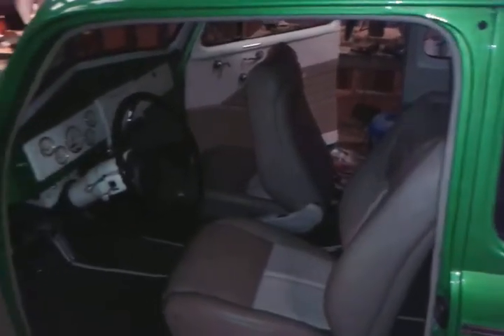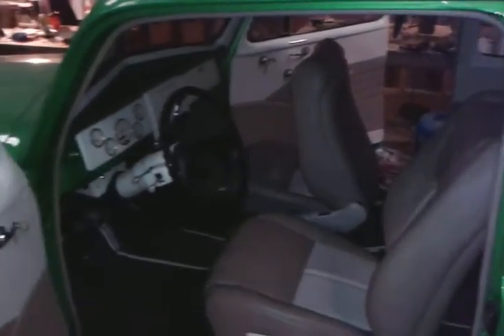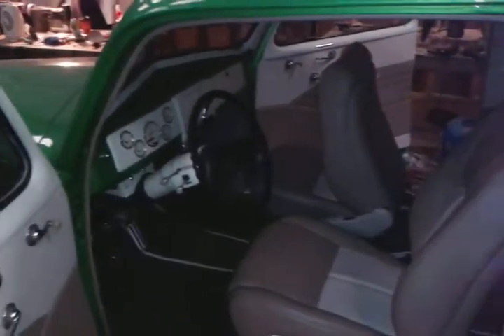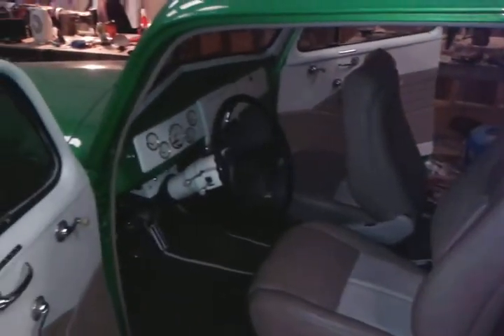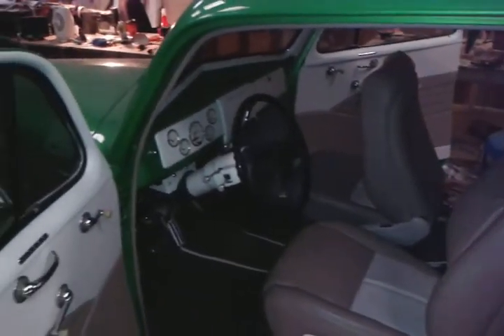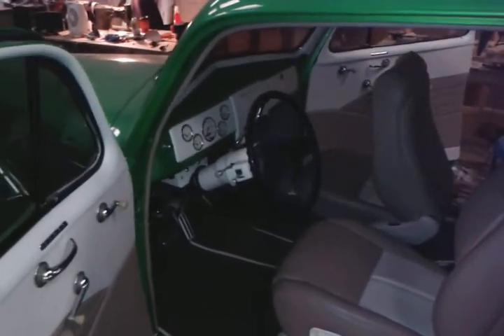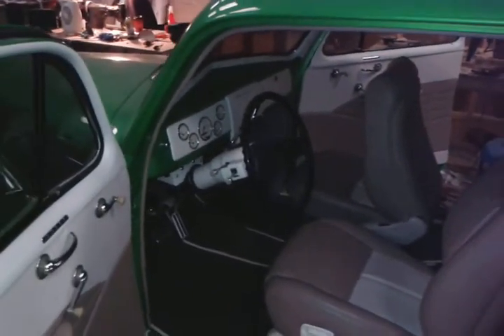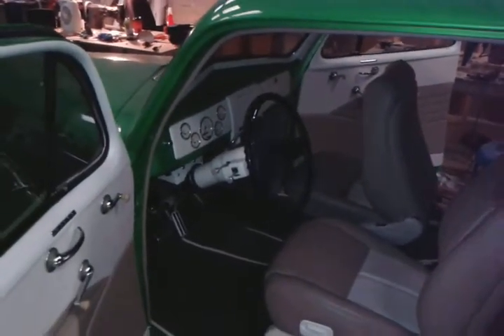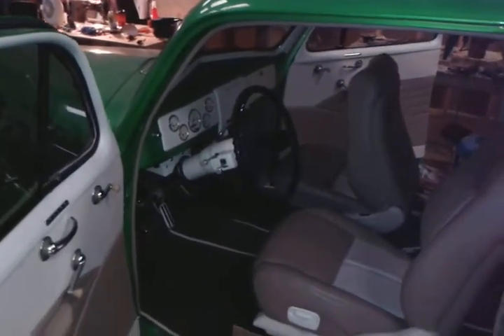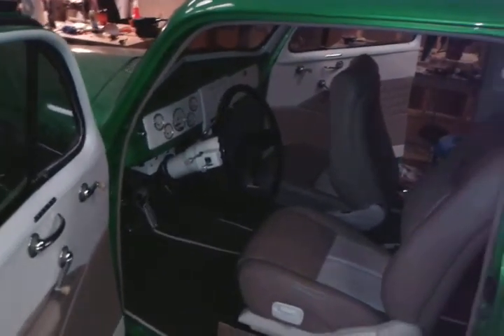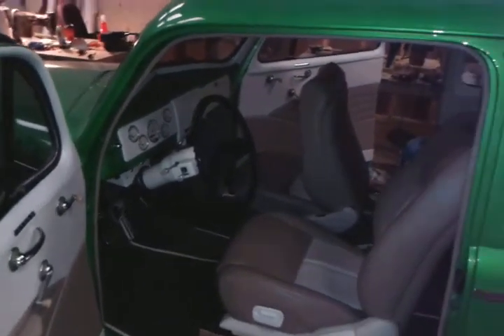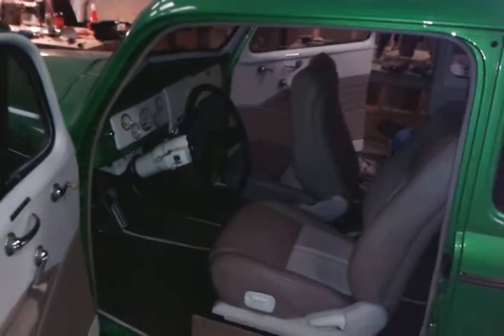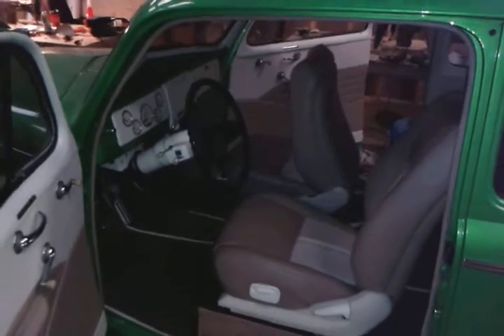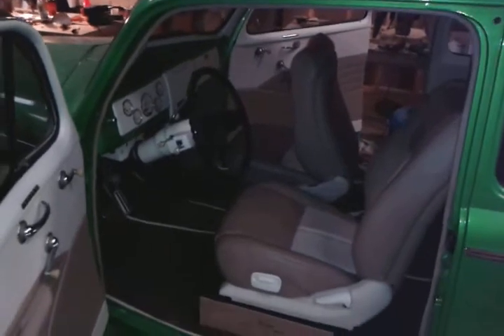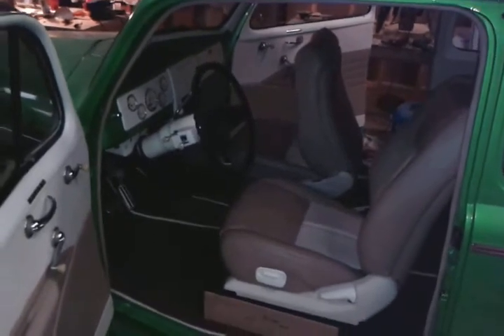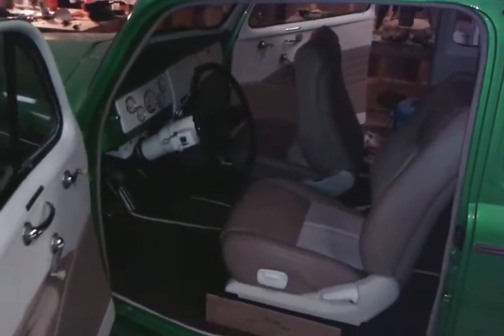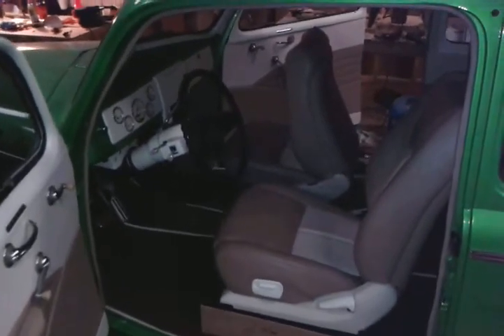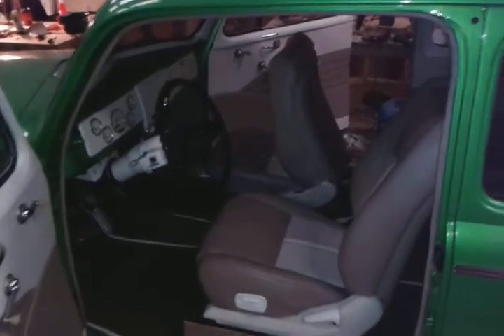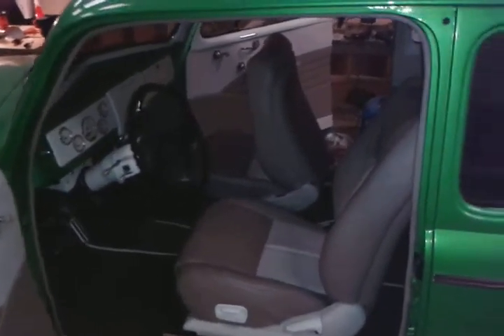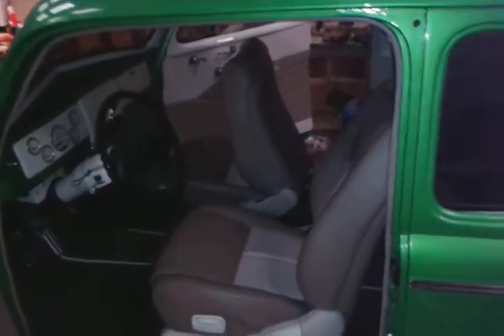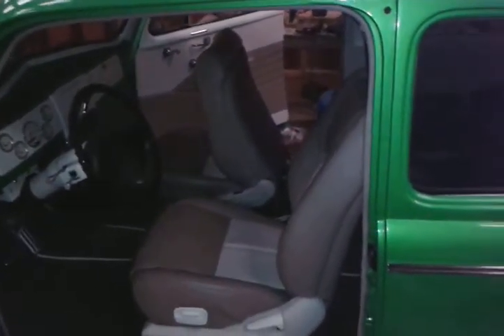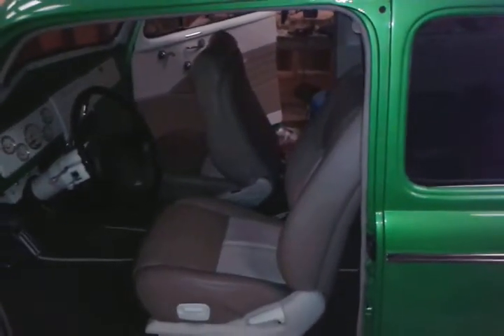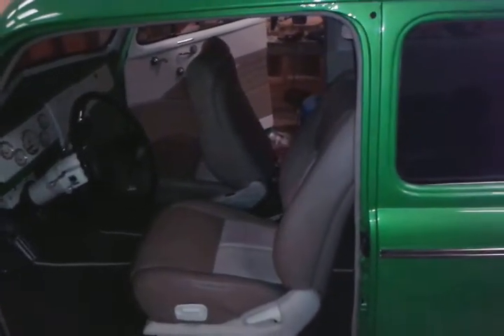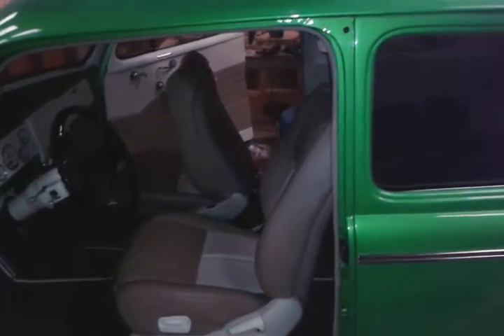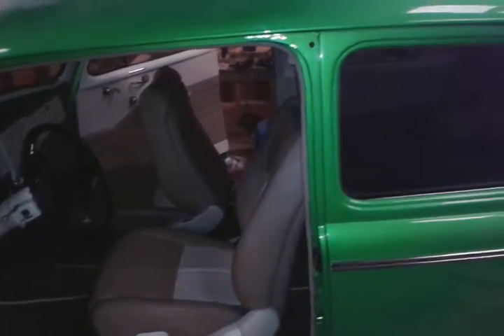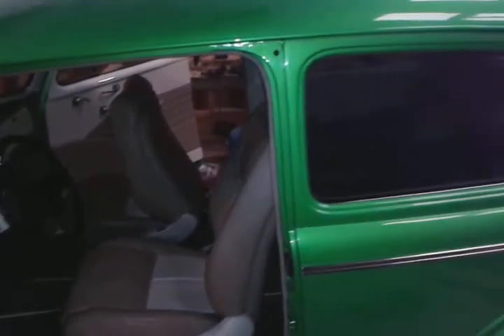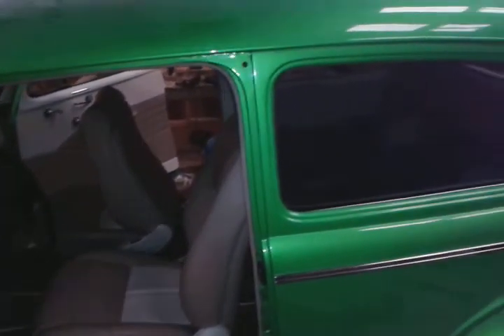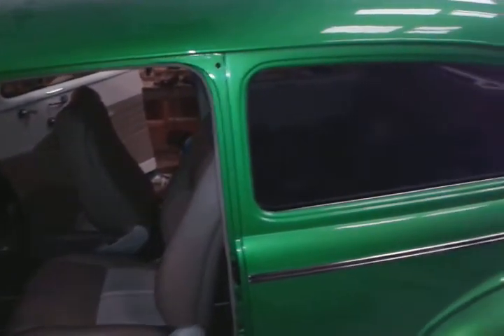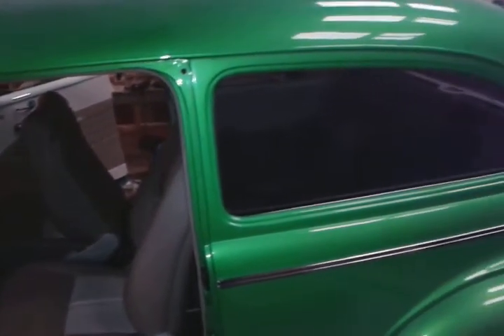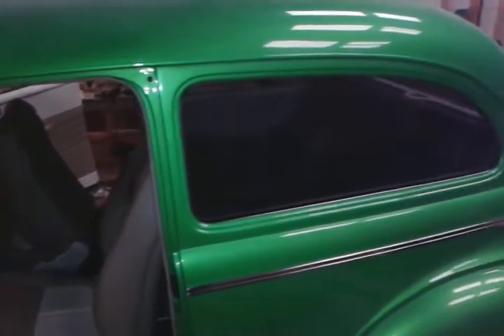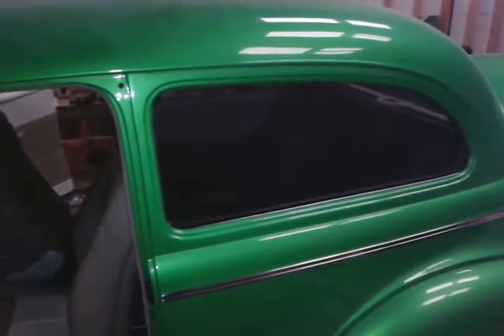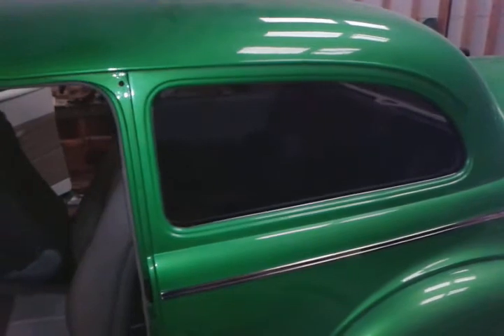So there you go, YouTube — 1940 Chevy Deluxe, full custom, two and a half weeks.